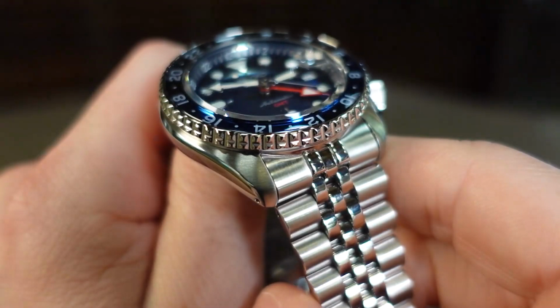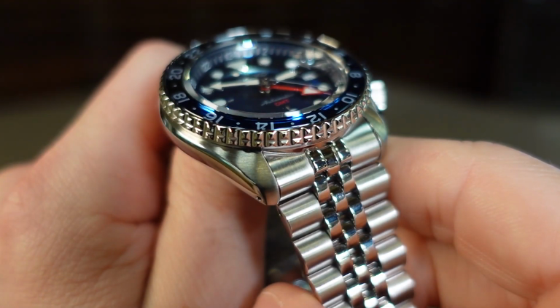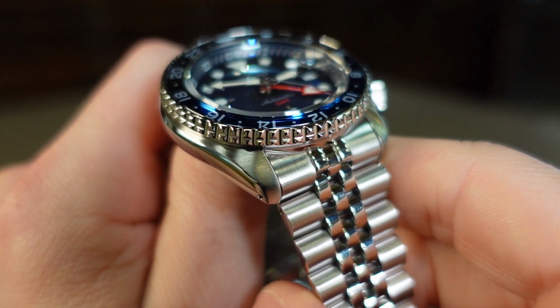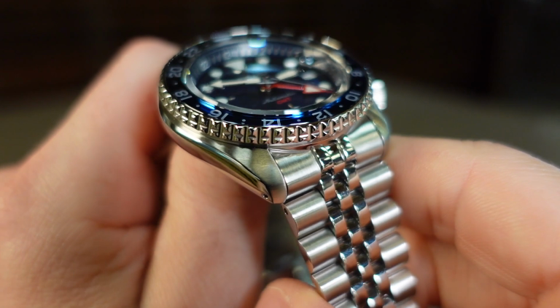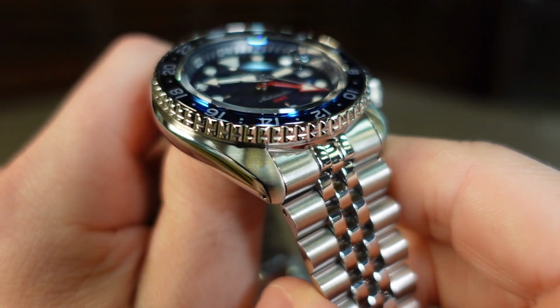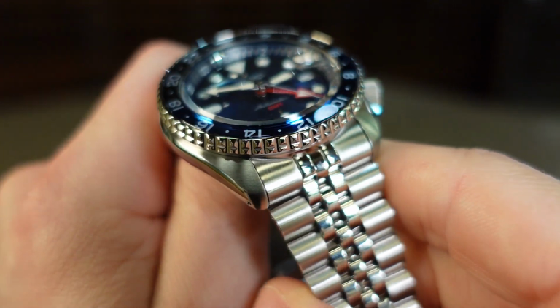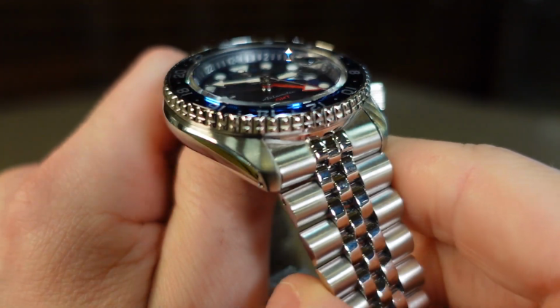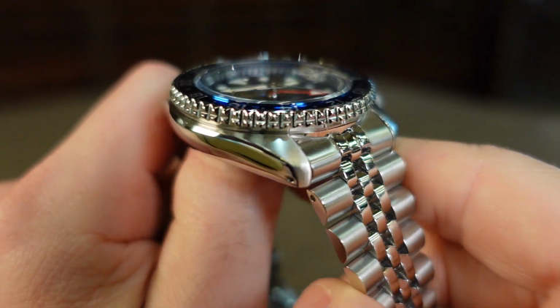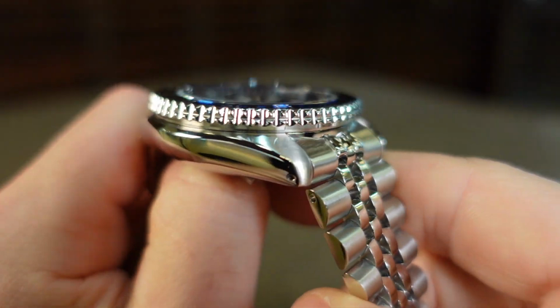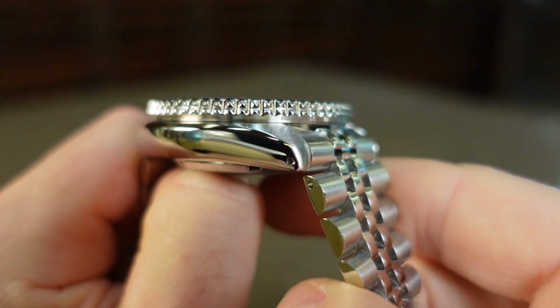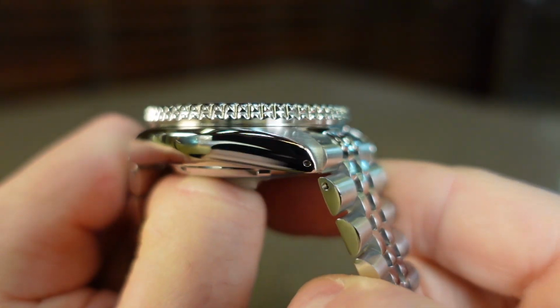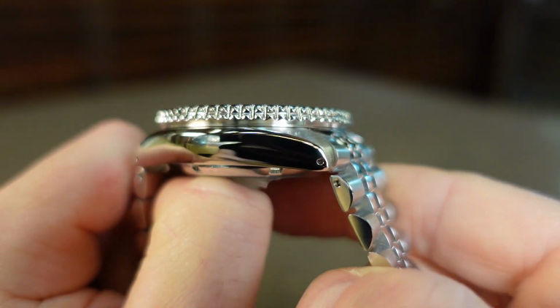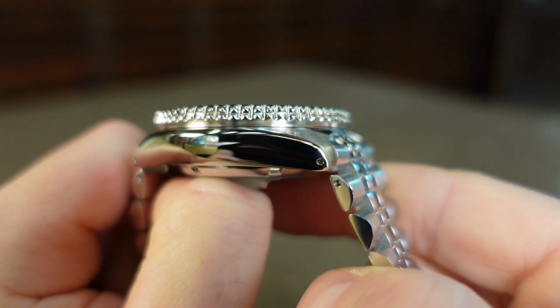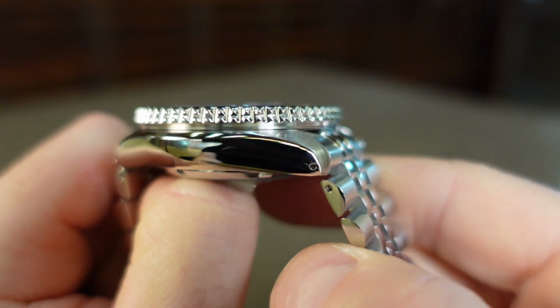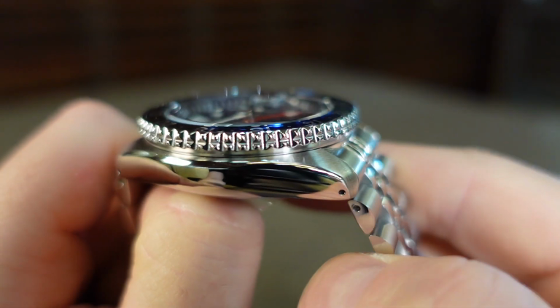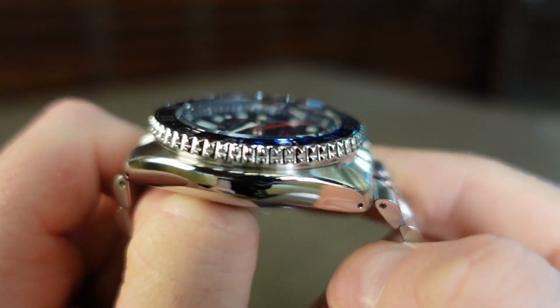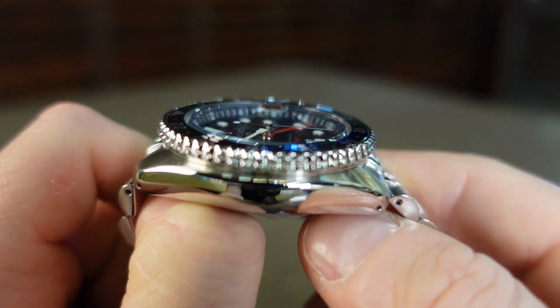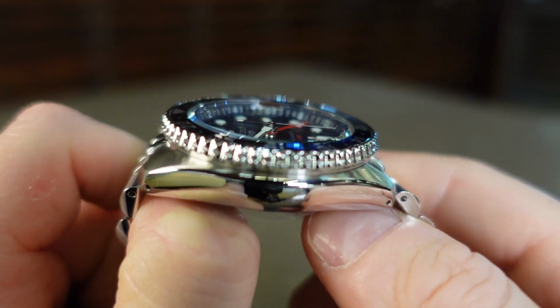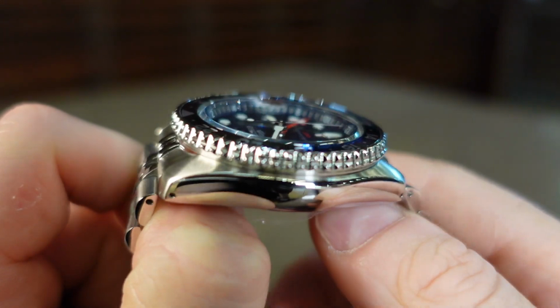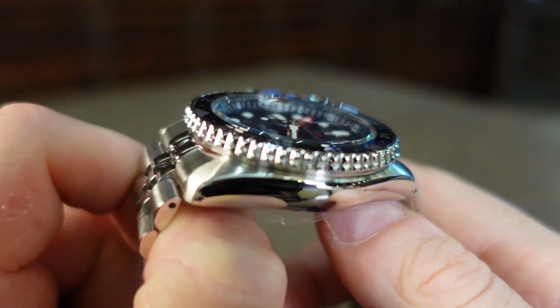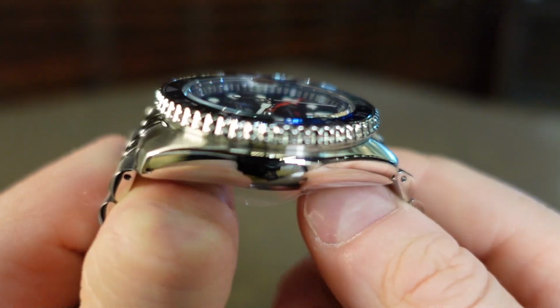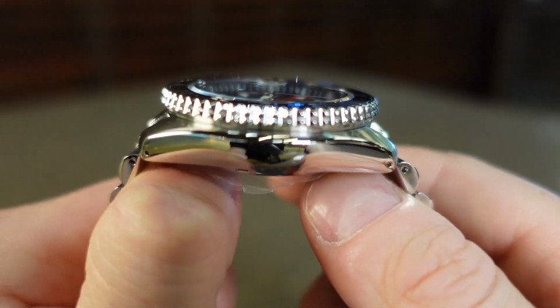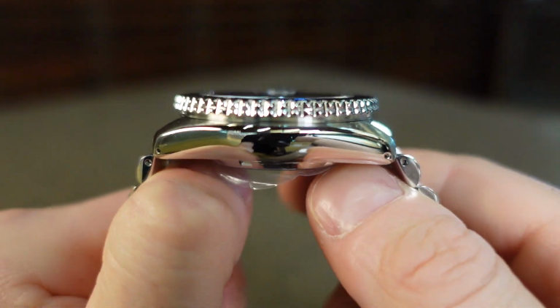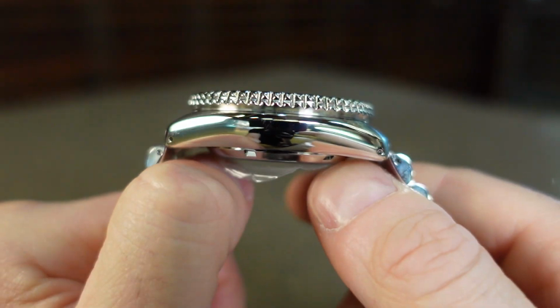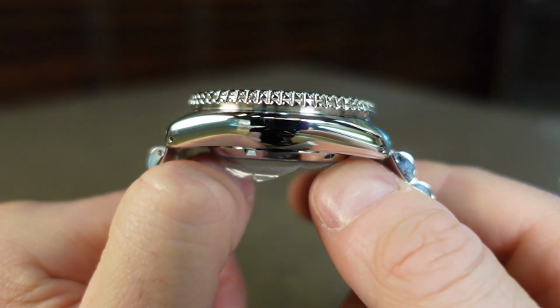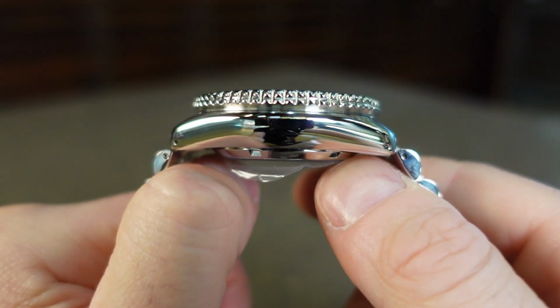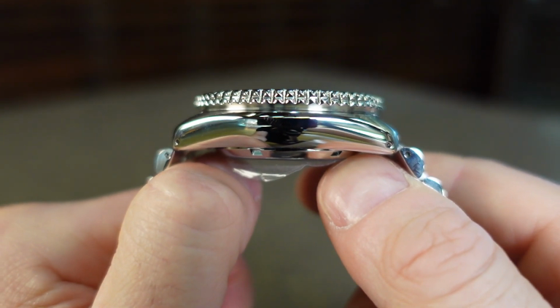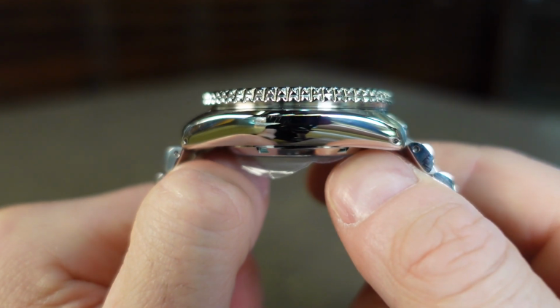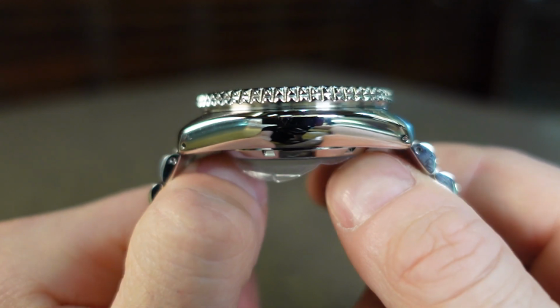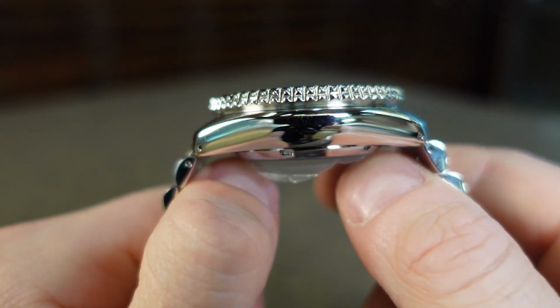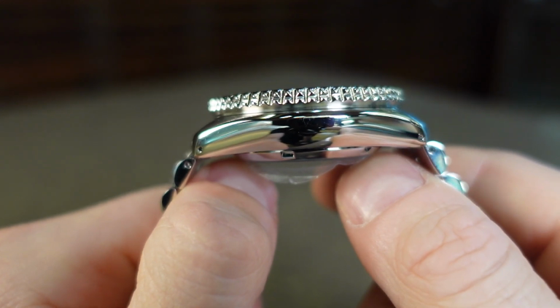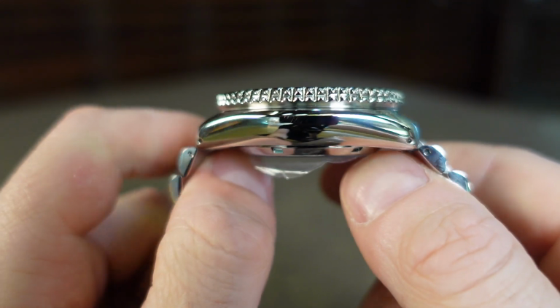When looking at the case, the top of the lugs are brushed and they blend into a thin chamfered edge connecting to the high polished side. There is a slight curve downward, and Seiko has added drilled lugs this time, so changing out the strap will be super easy.